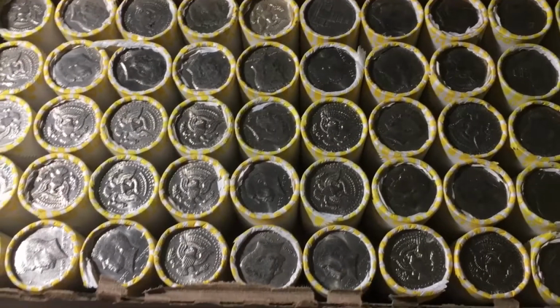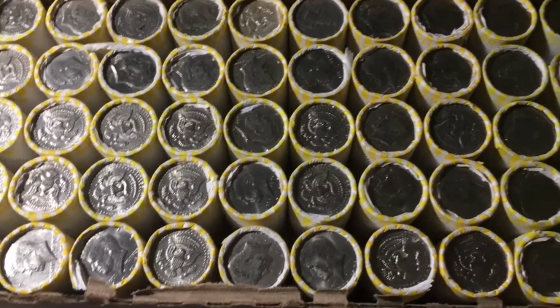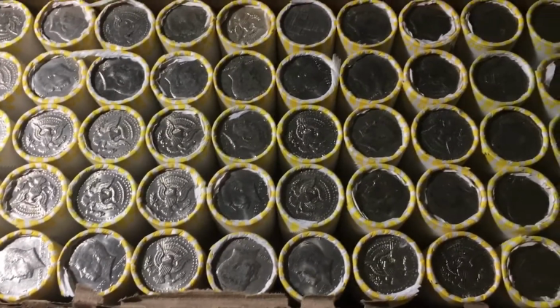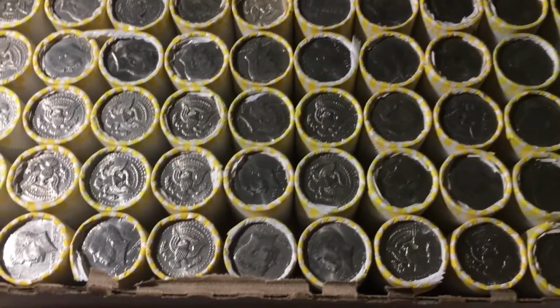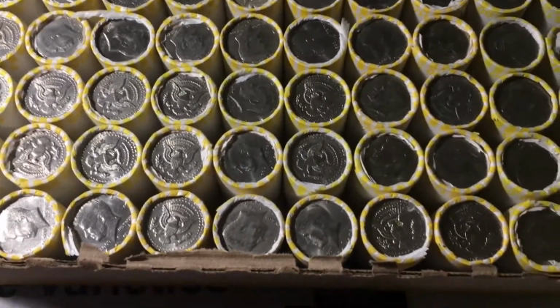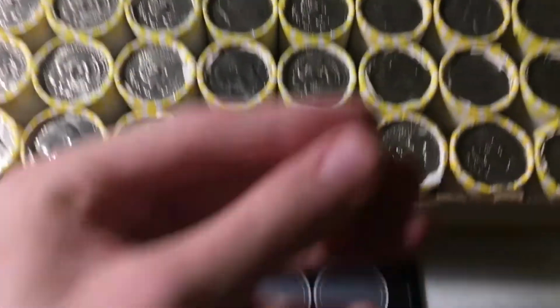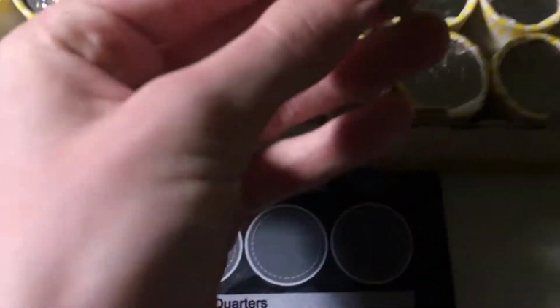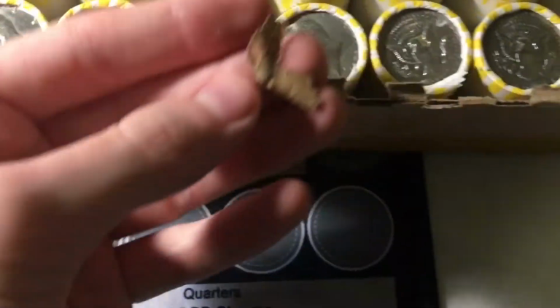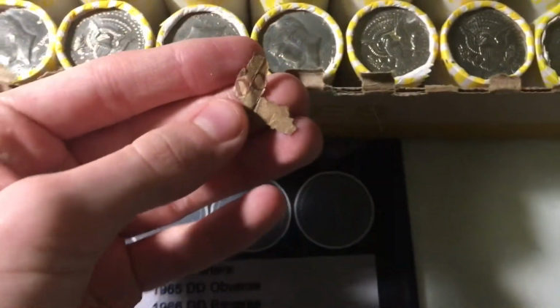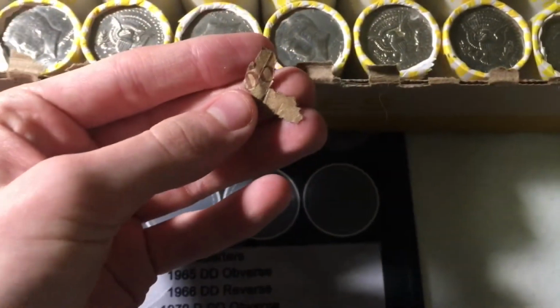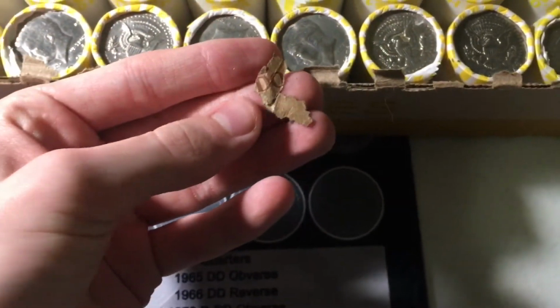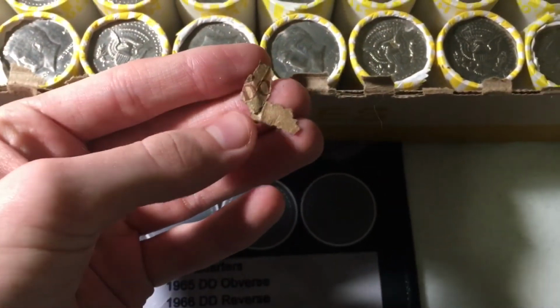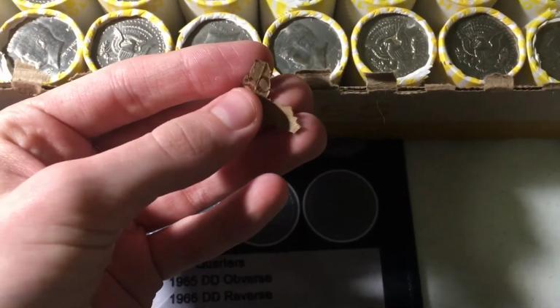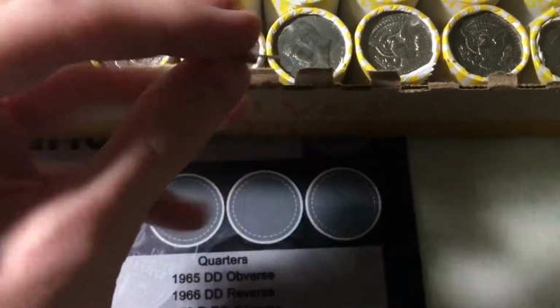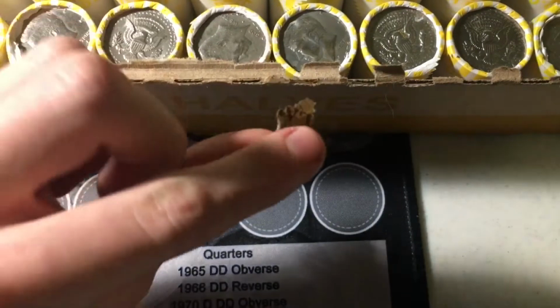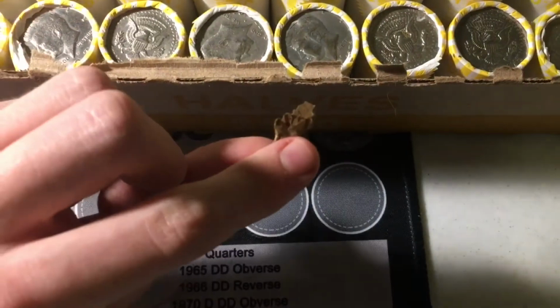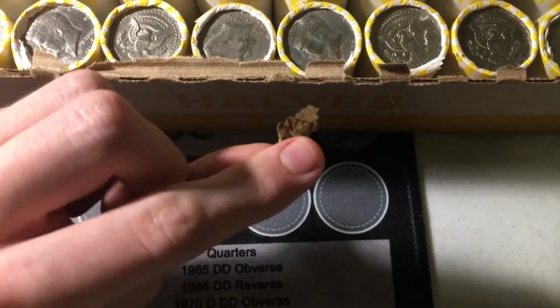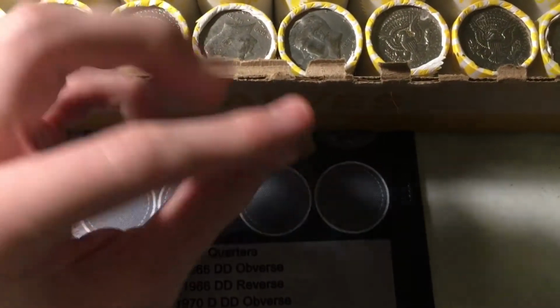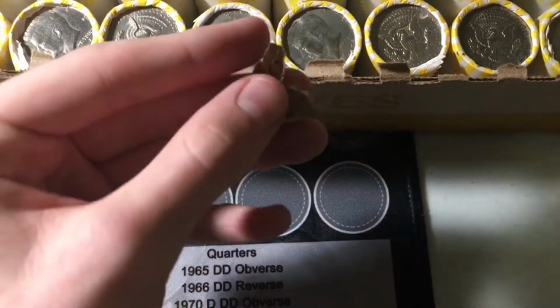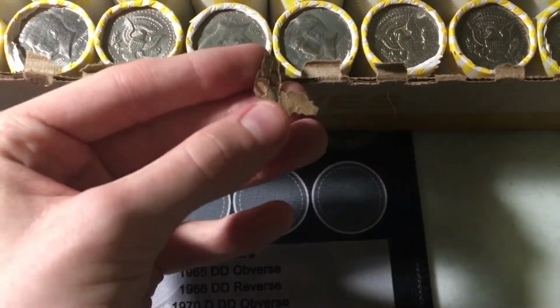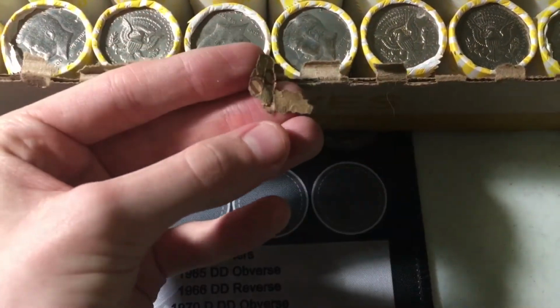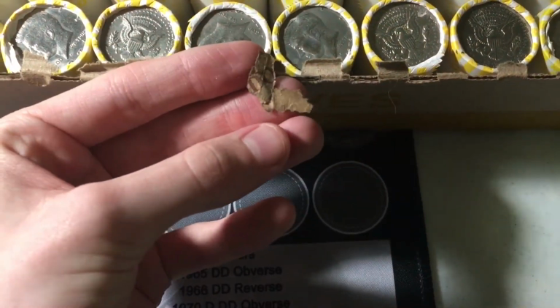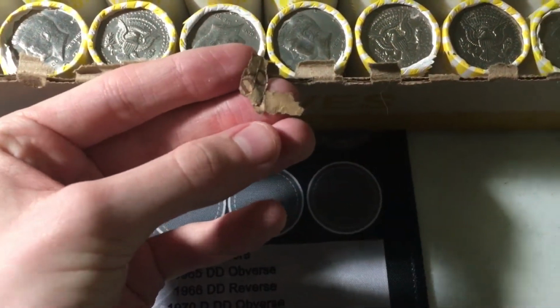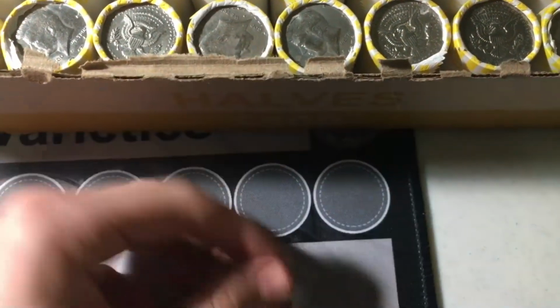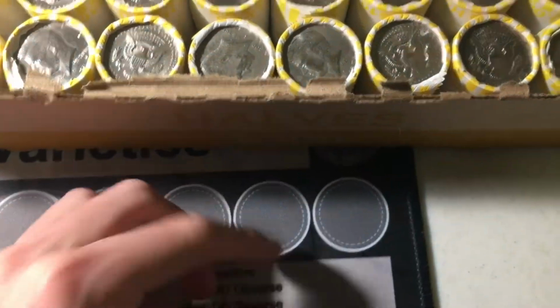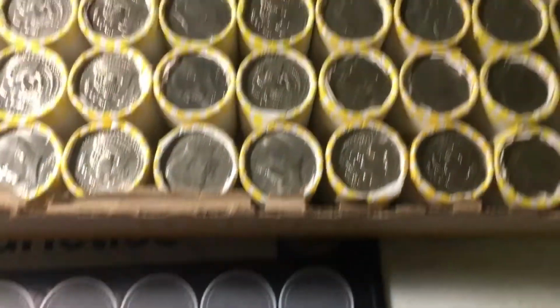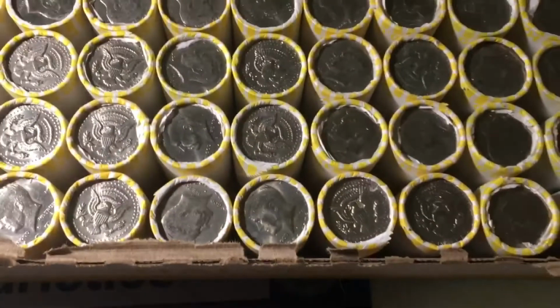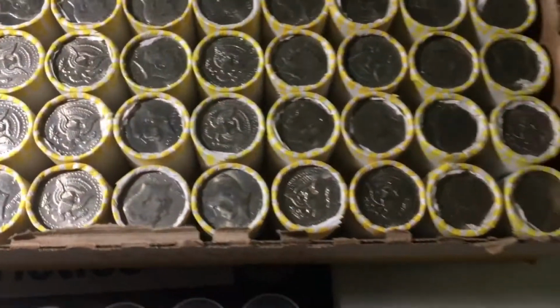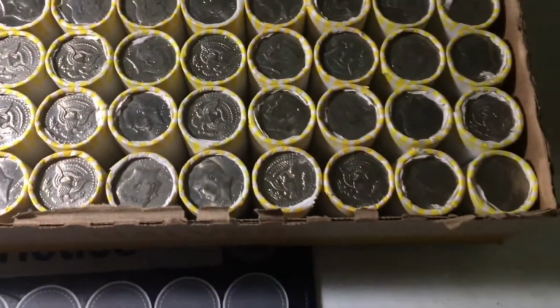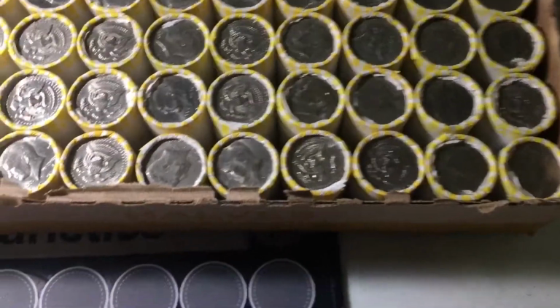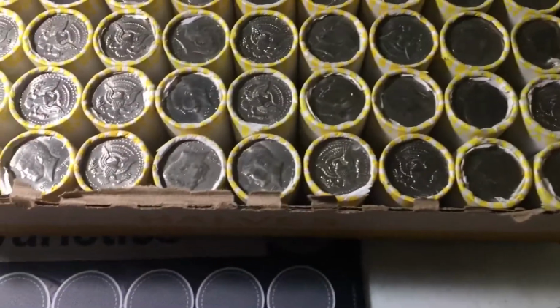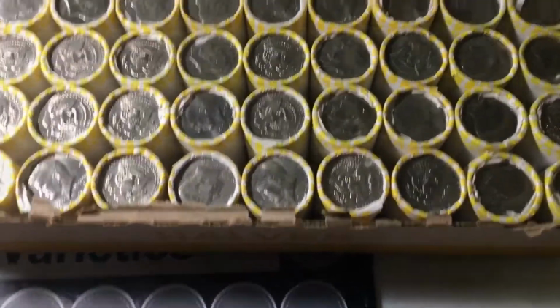Also in this box, when I opened it I noticed there's part of a hand-wrapped half dollar roll in there, so not sure if that's a good sign or not. Who knows? We'll only know once we start getting into the rolls.